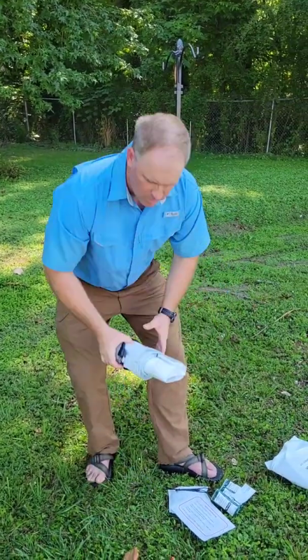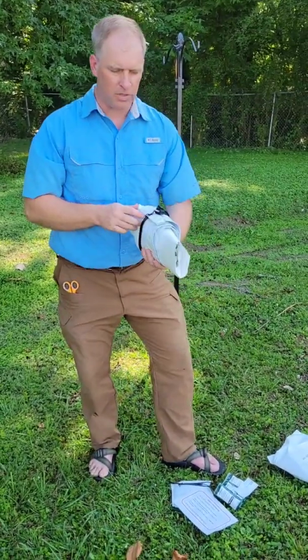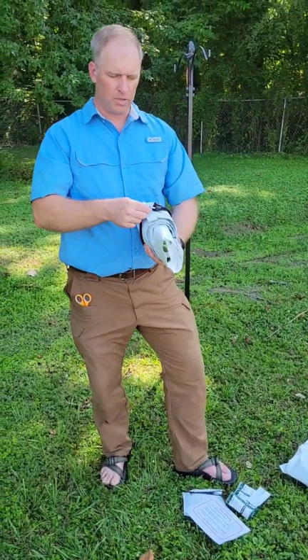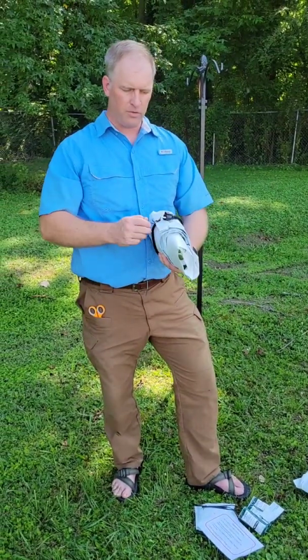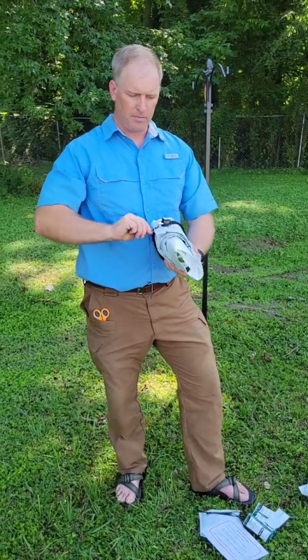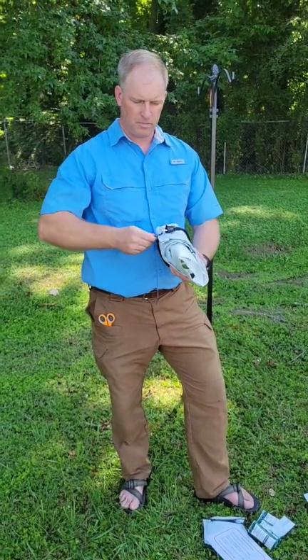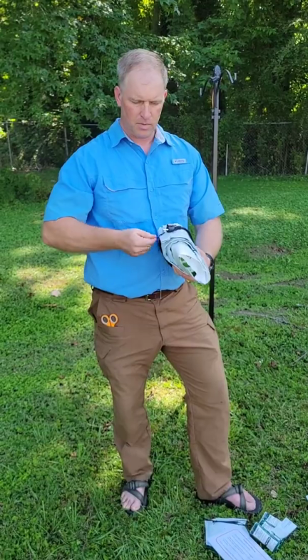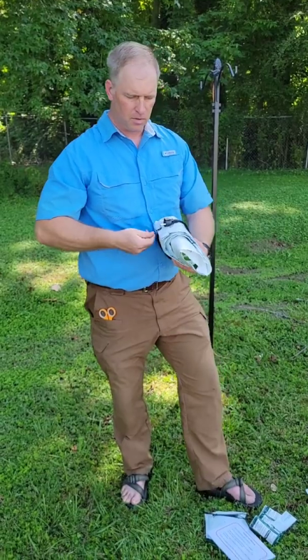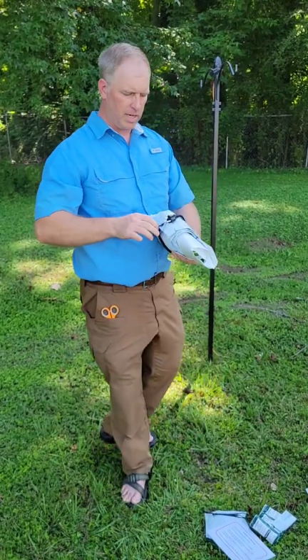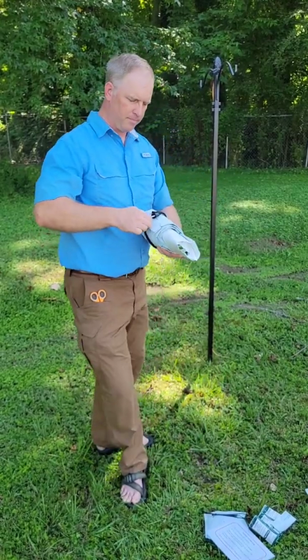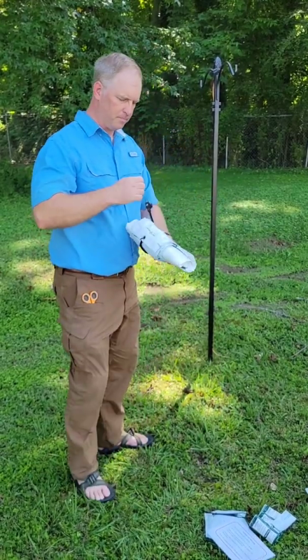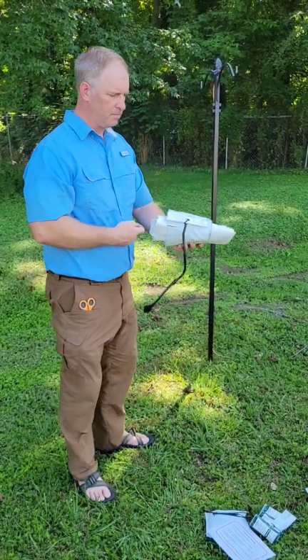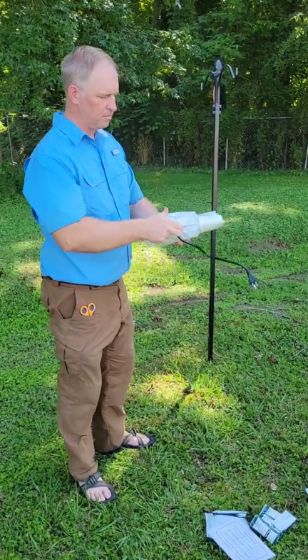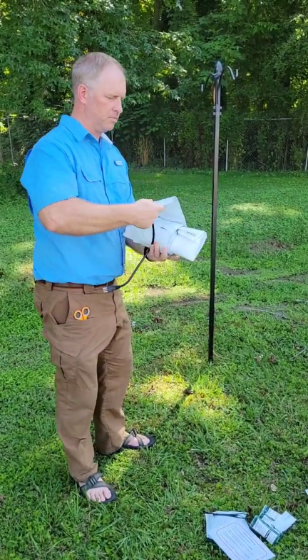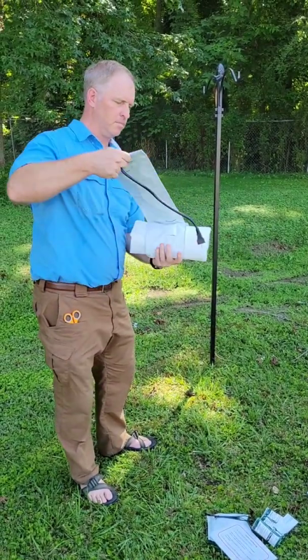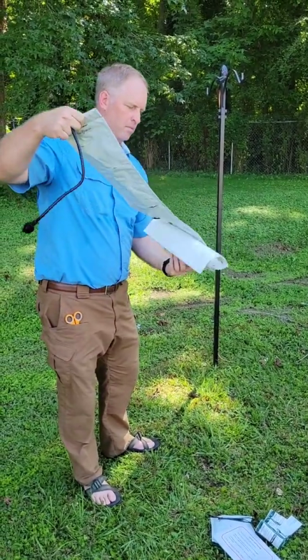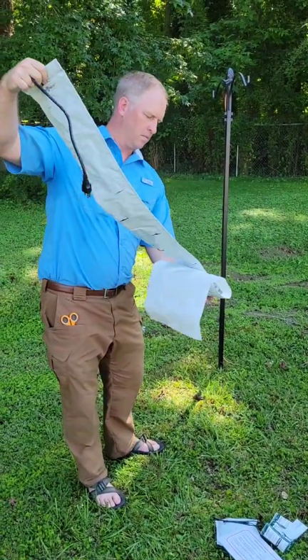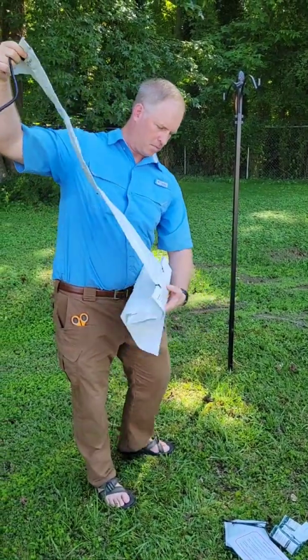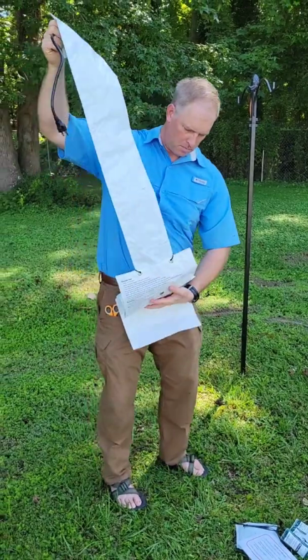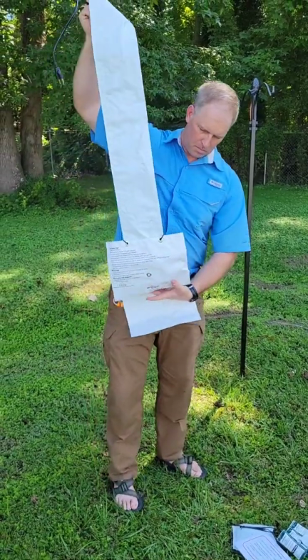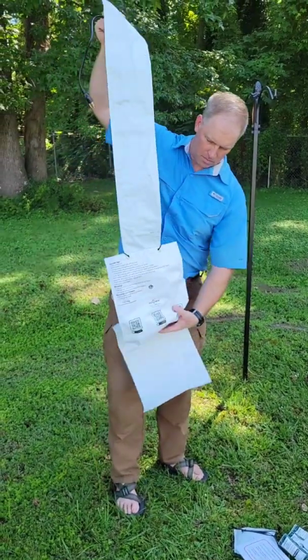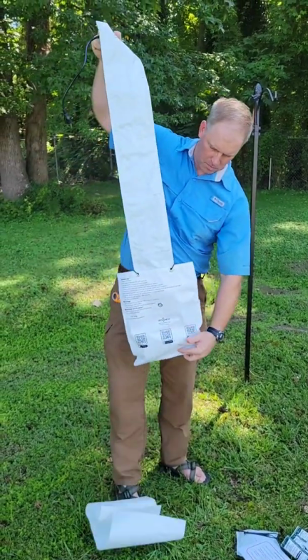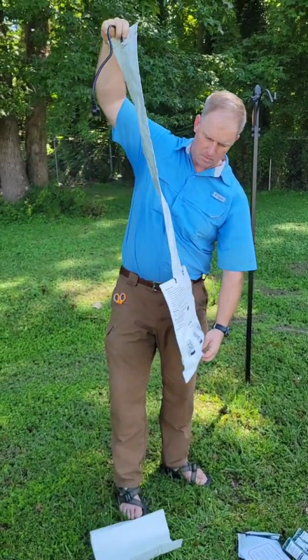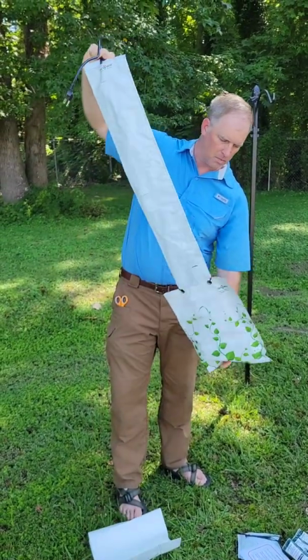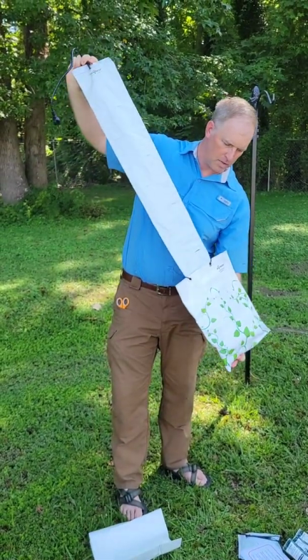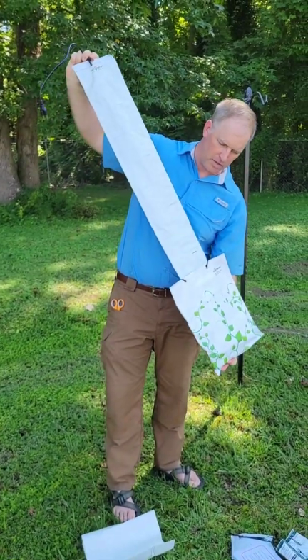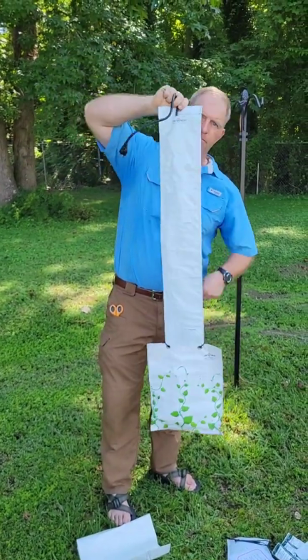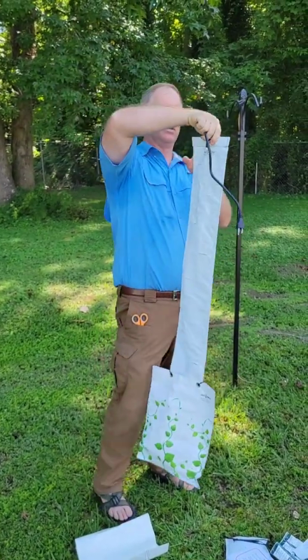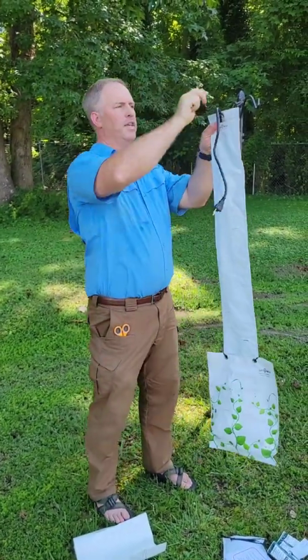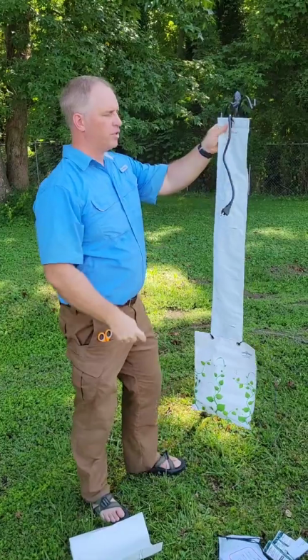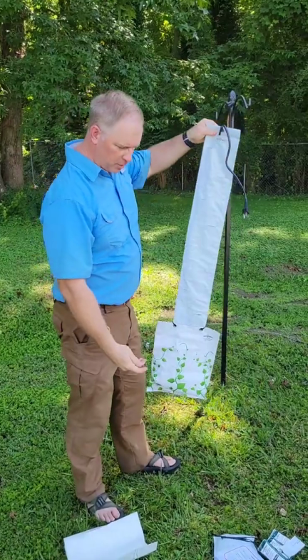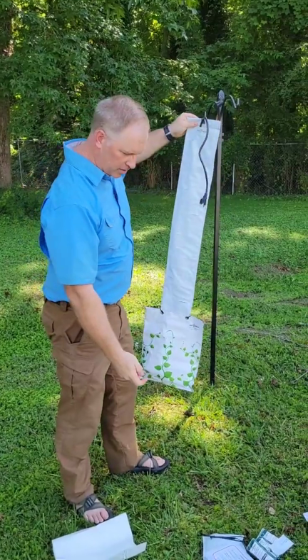To install it, we're just going to unwrap it — there's a little twist tie — and there you go. That's your vertical hydroponic system.